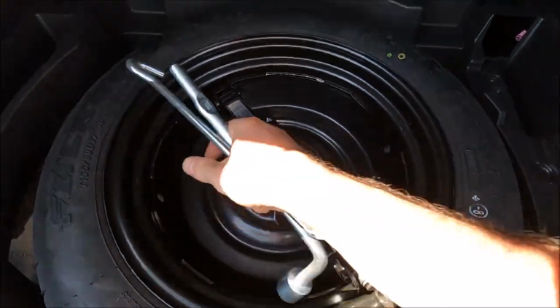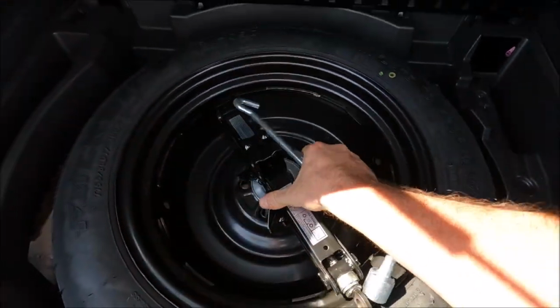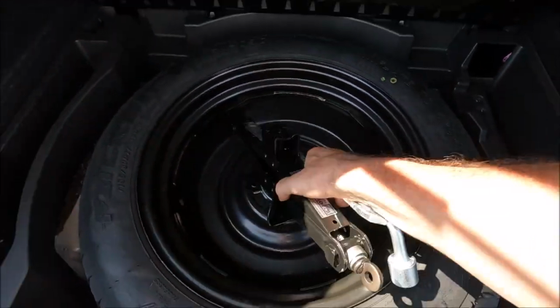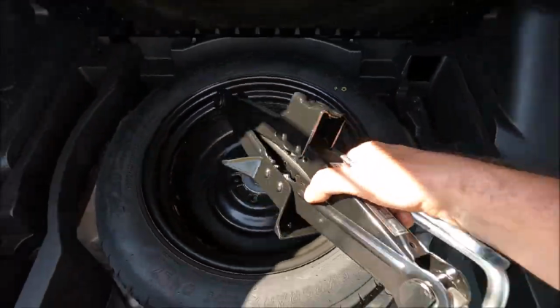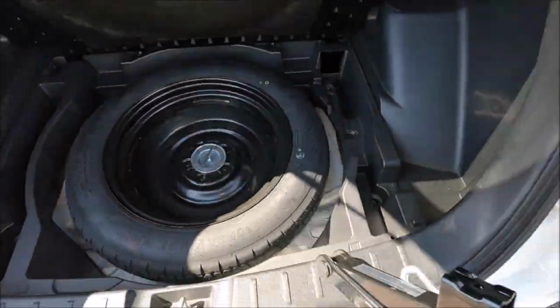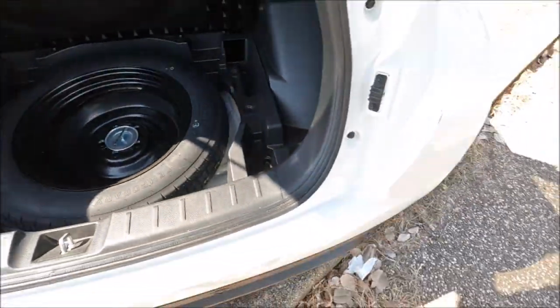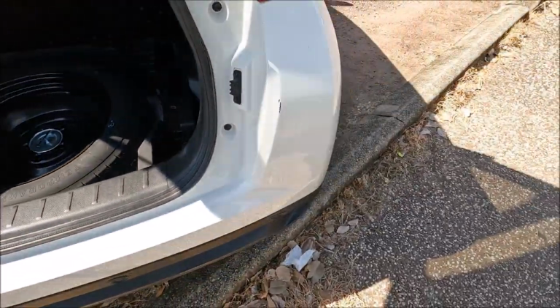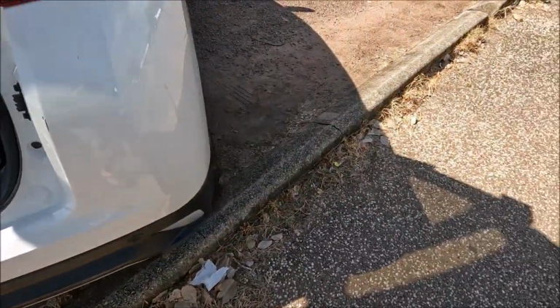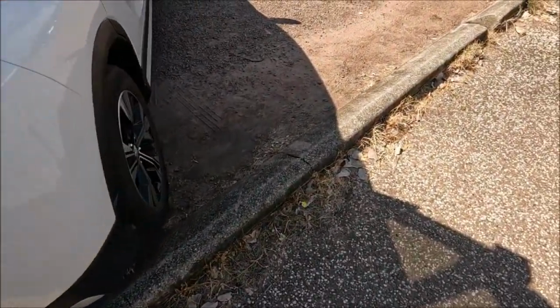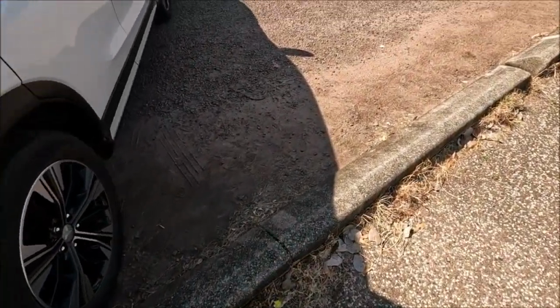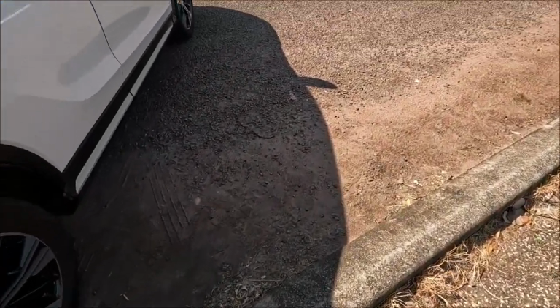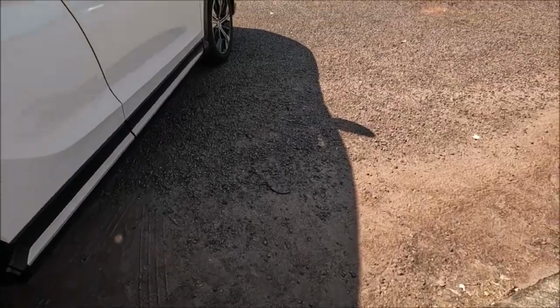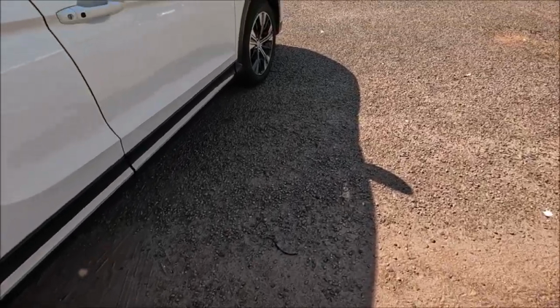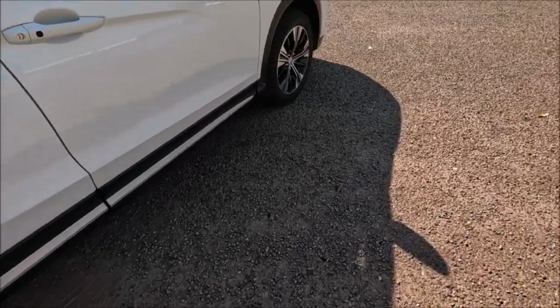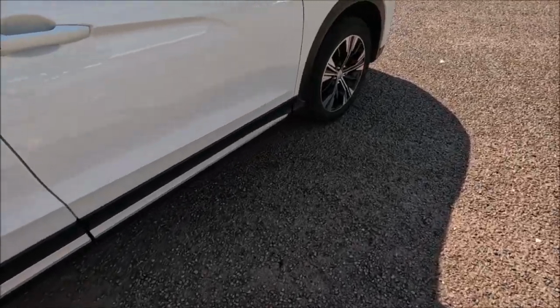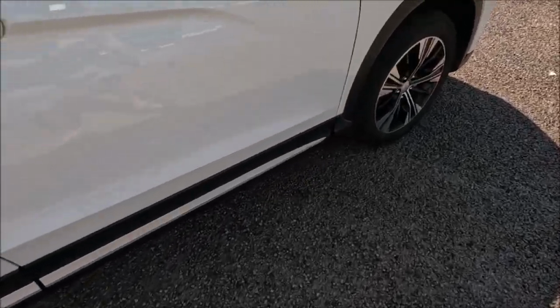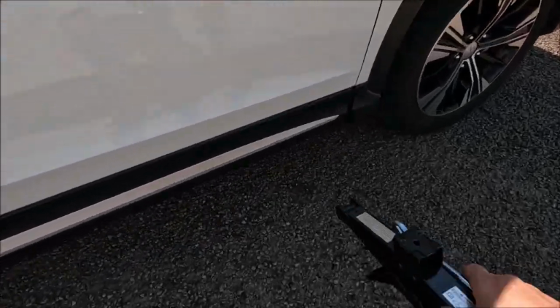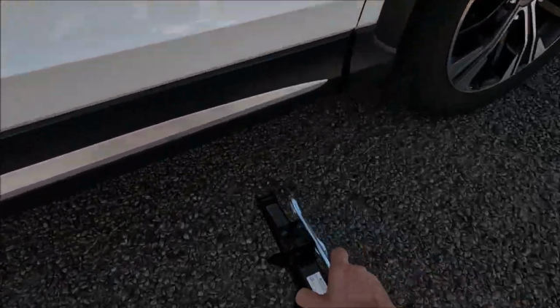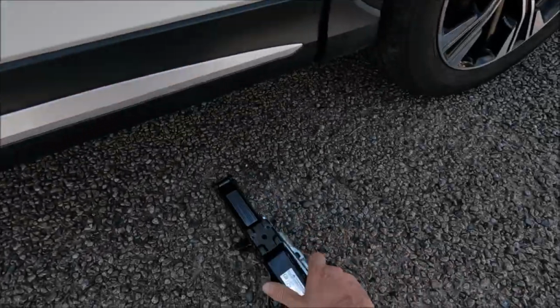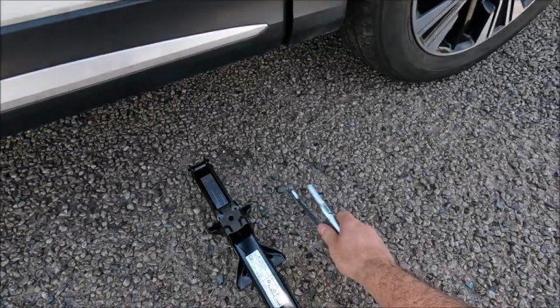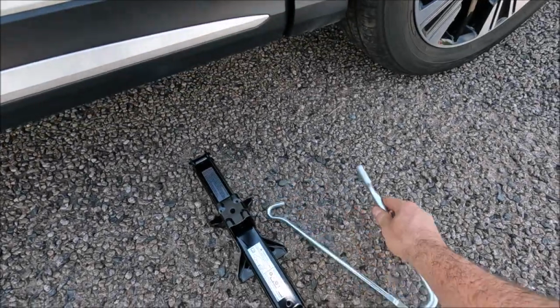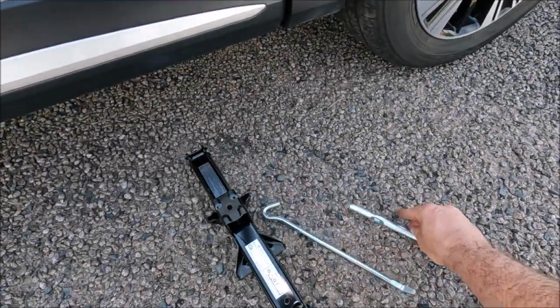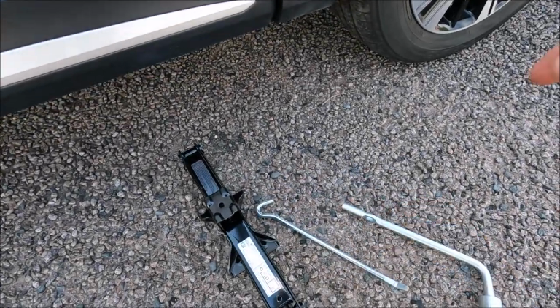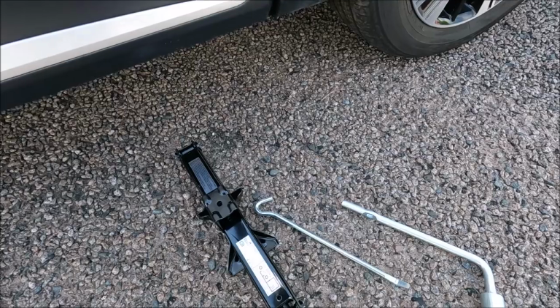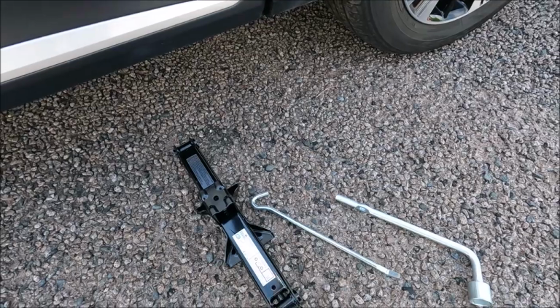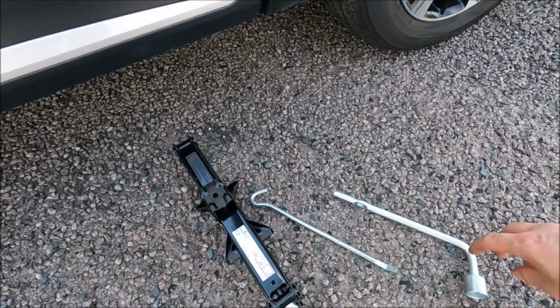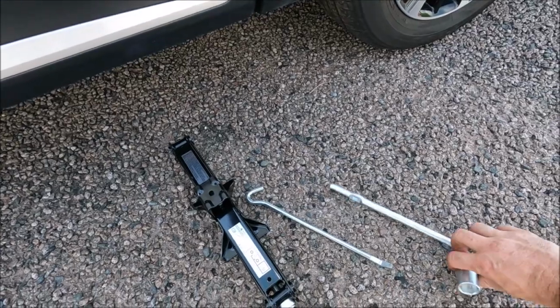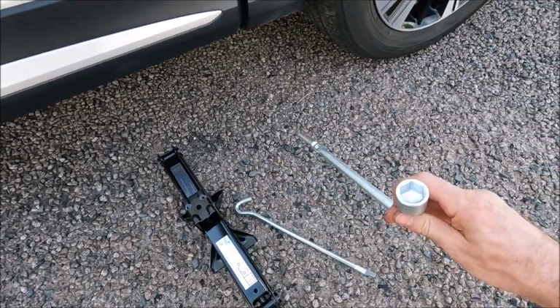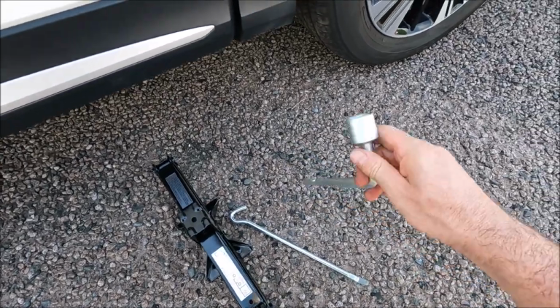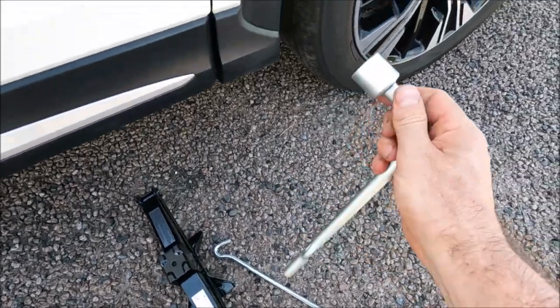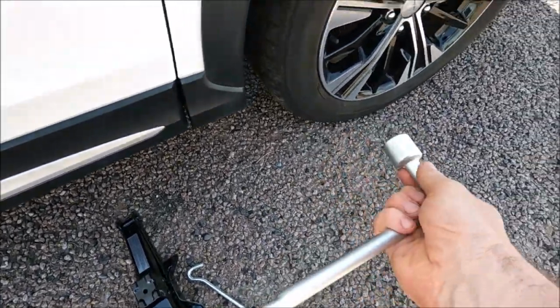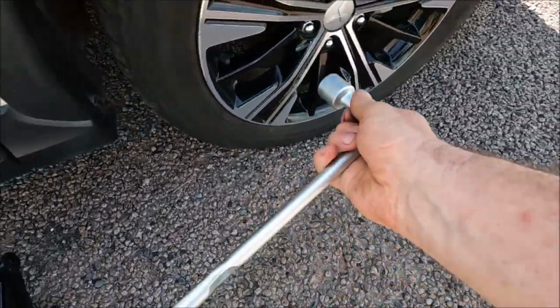So take a little look around to where we want to jack the car up from. I'm going to put the jack down about there, and then you'll actually notice that's obviously our tyre iron.